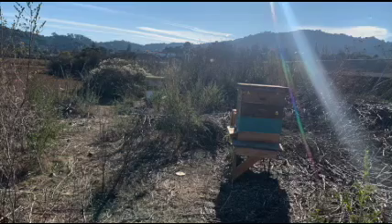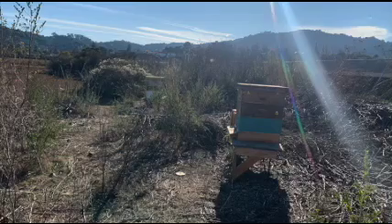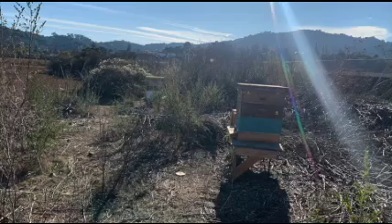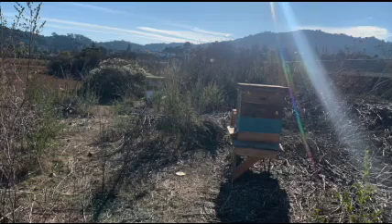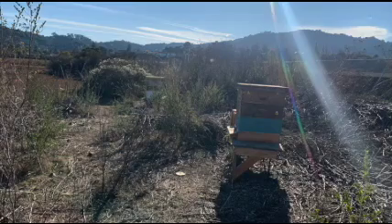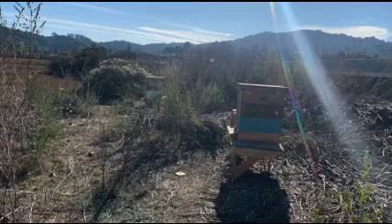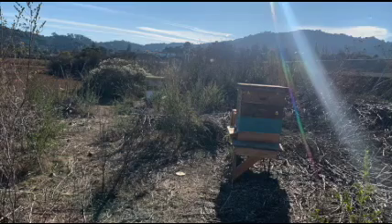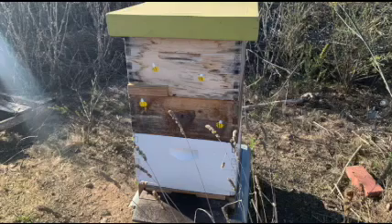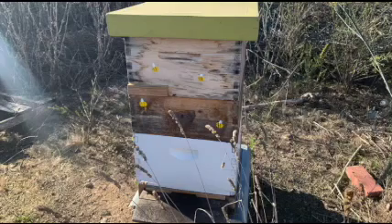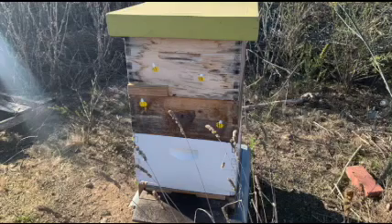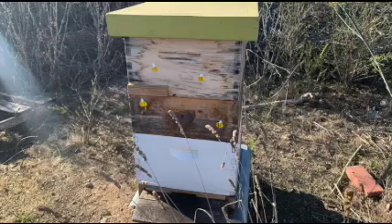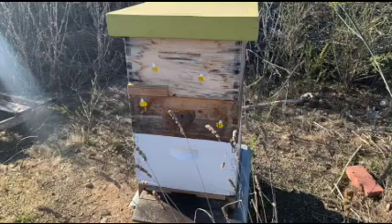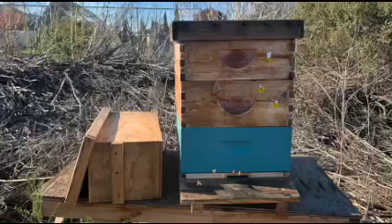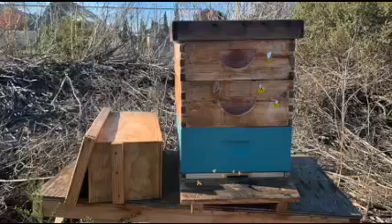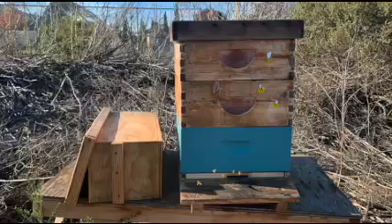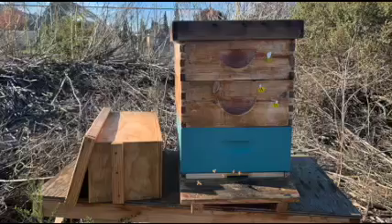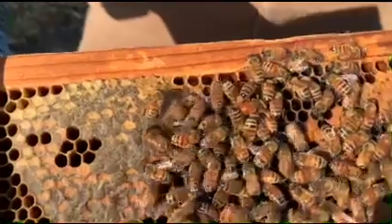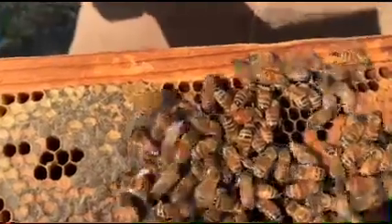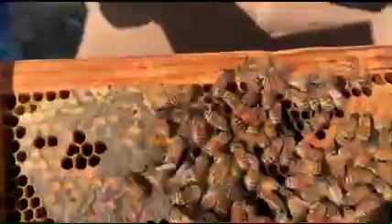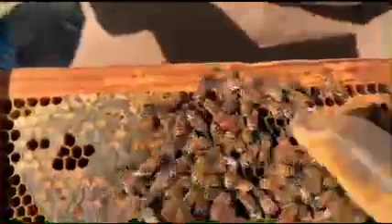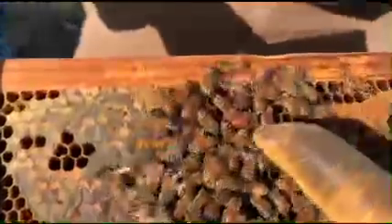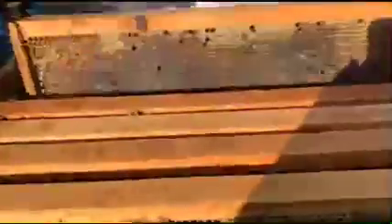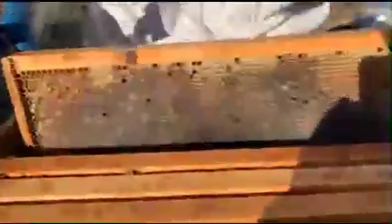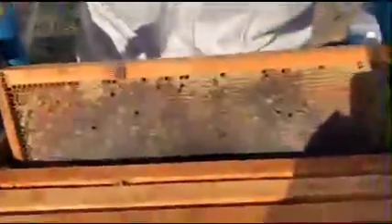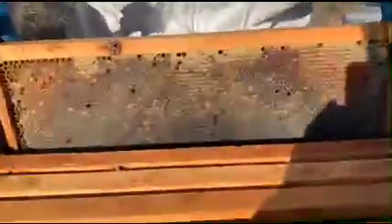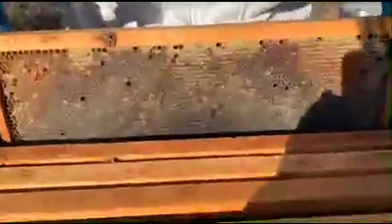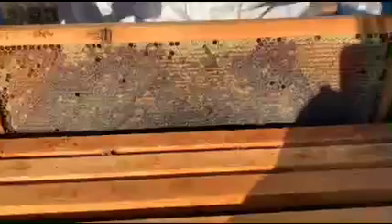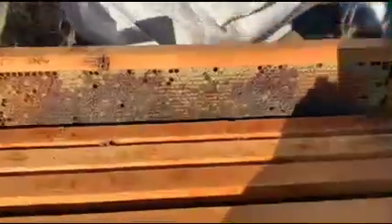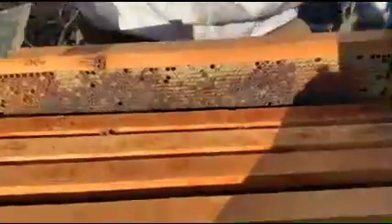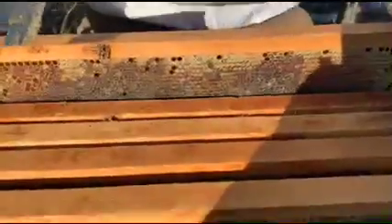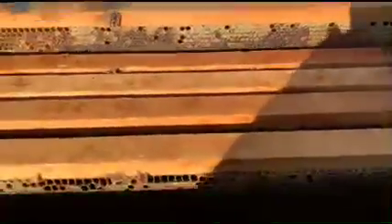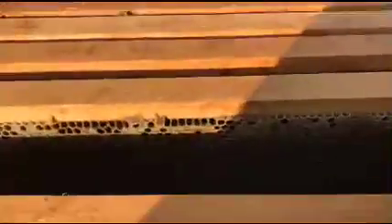Now onto the setup of the hives. This past year I split the hives, so there are now two that must be taken care of. The queen and the brood should be at the bottom and the honey should be at the top. These two sections are separated by a queen excluder.